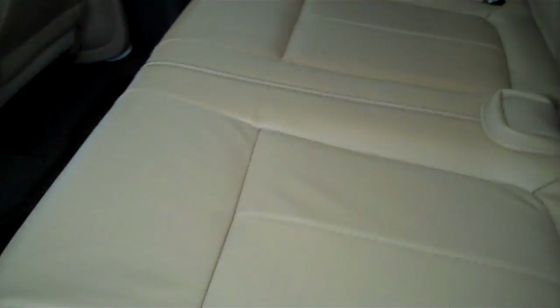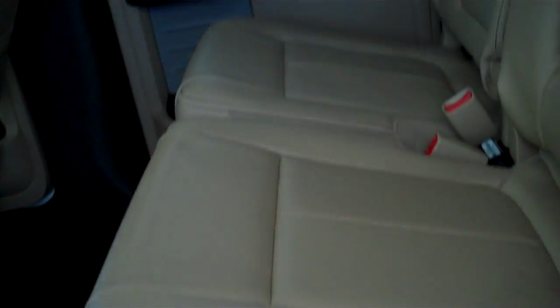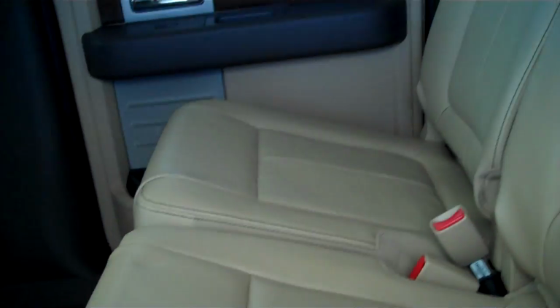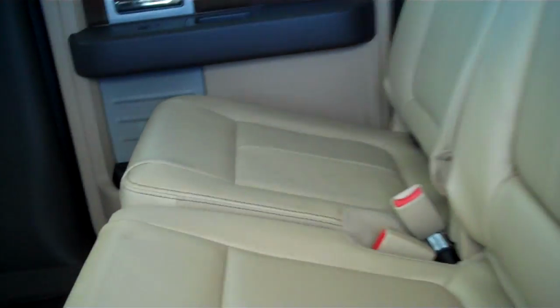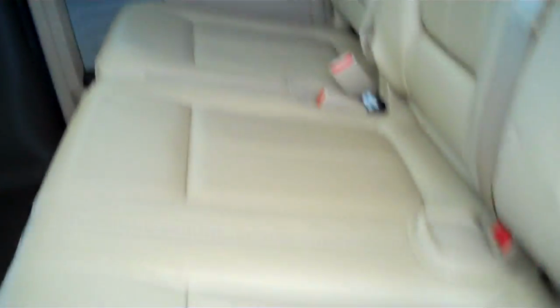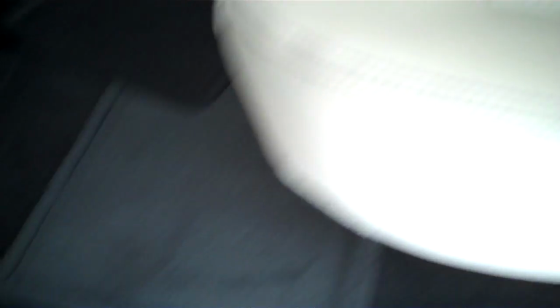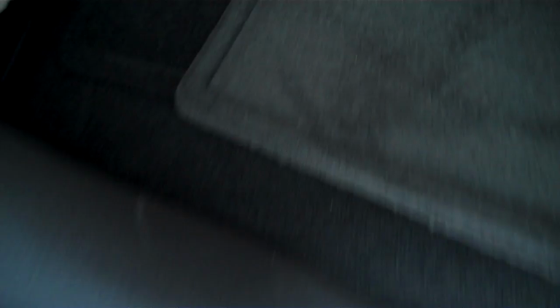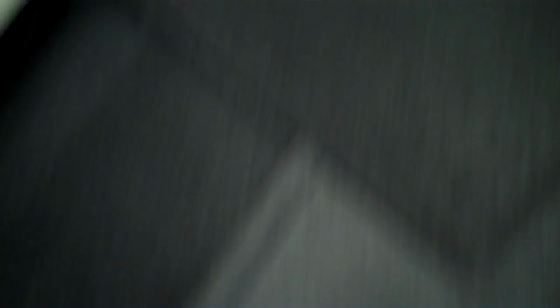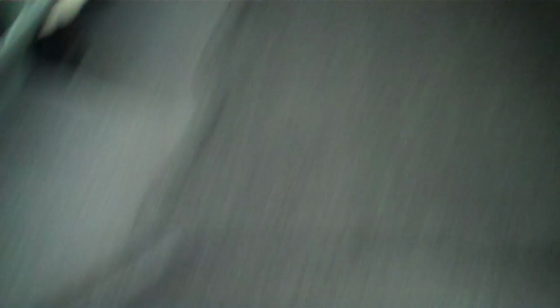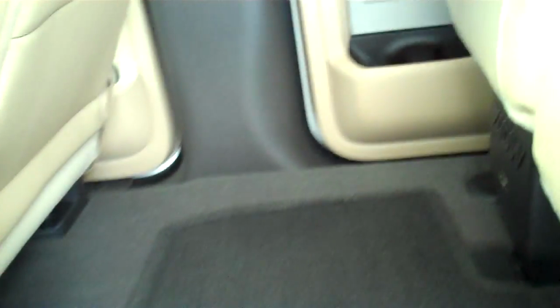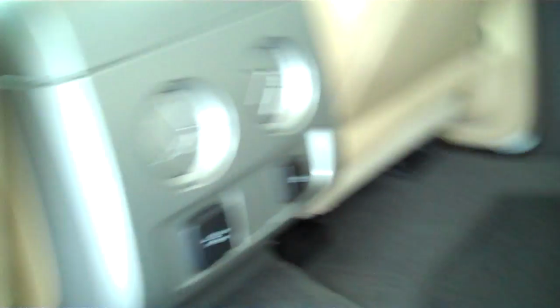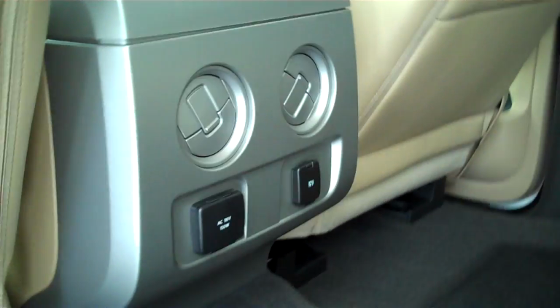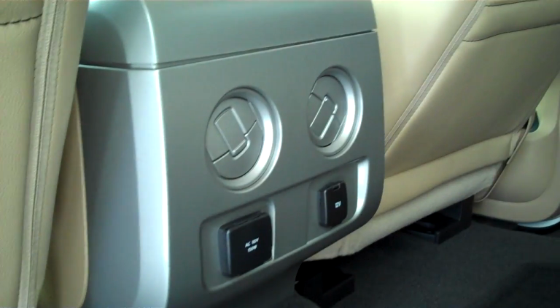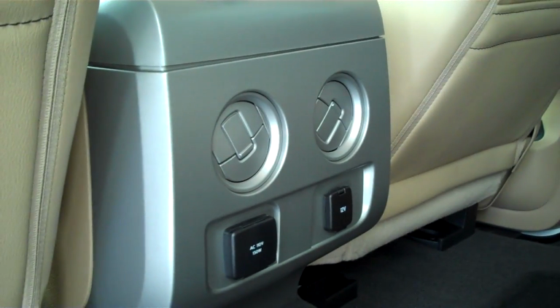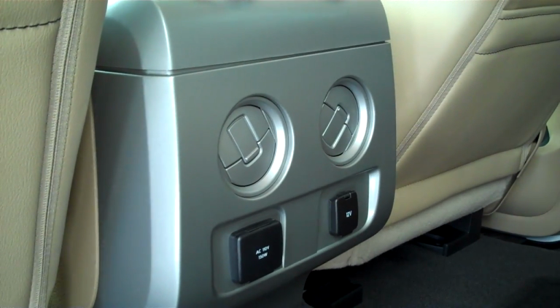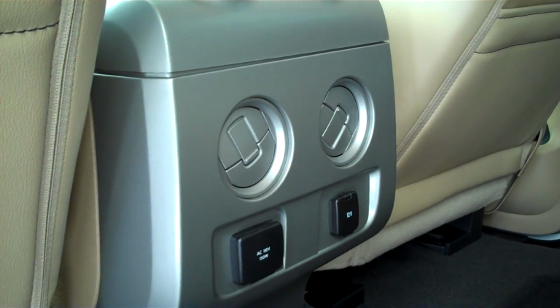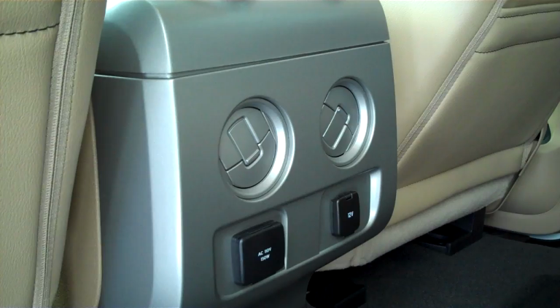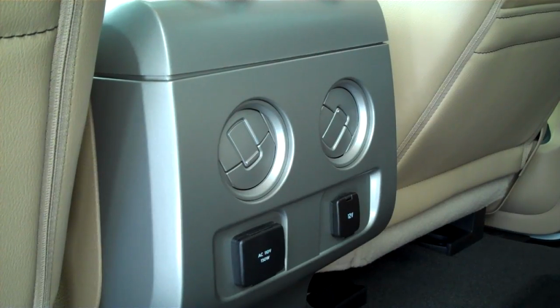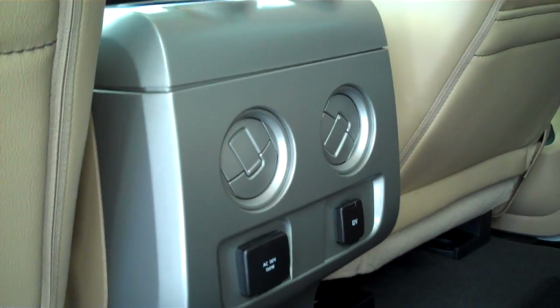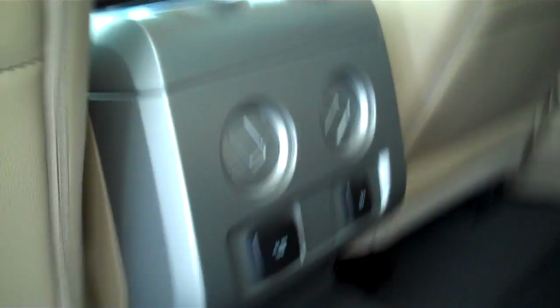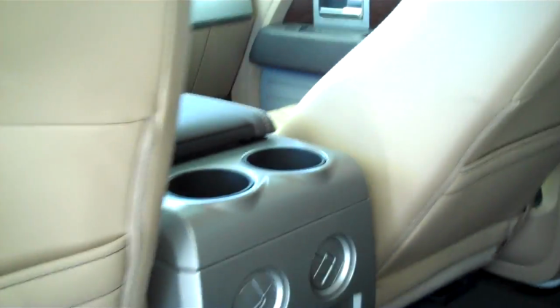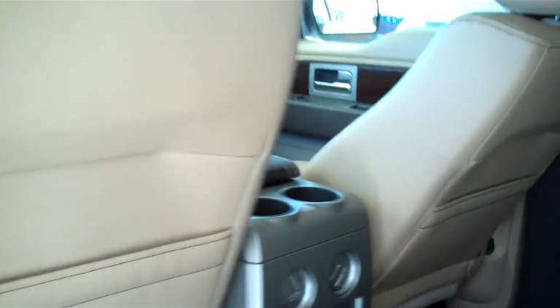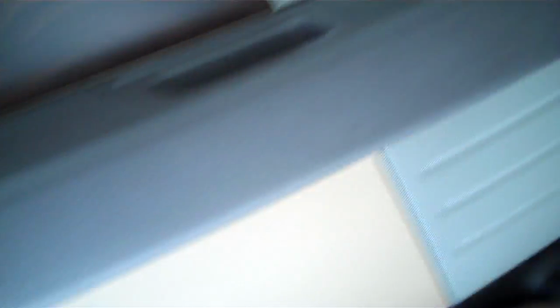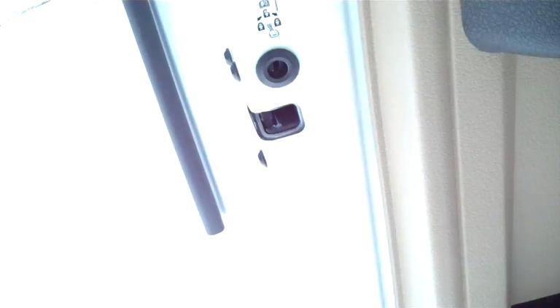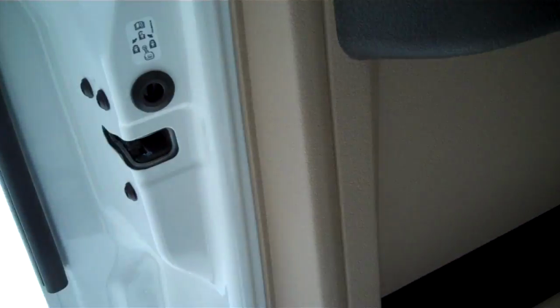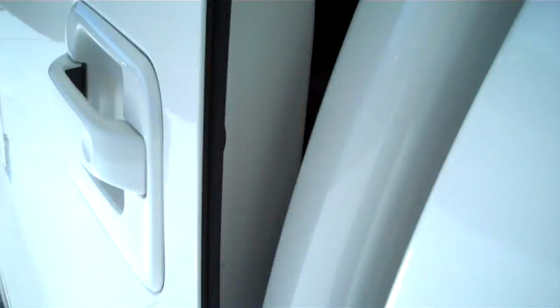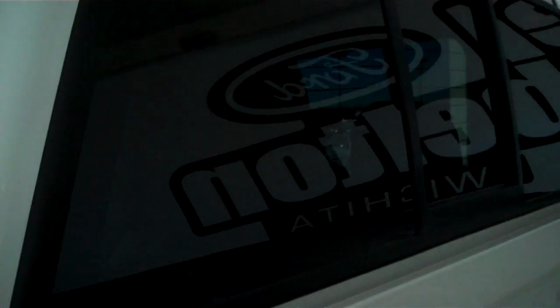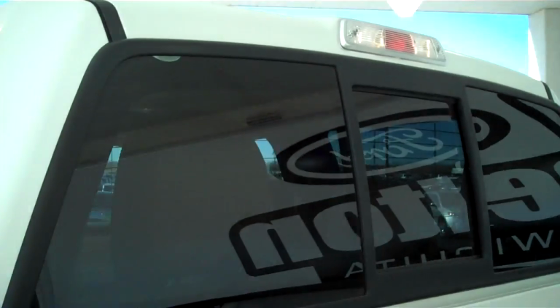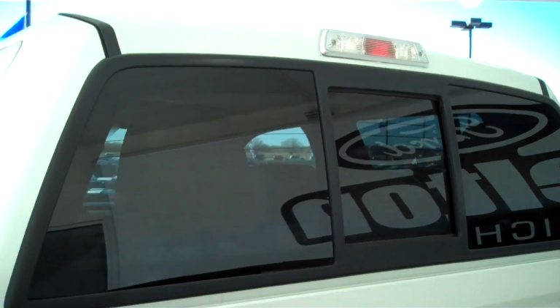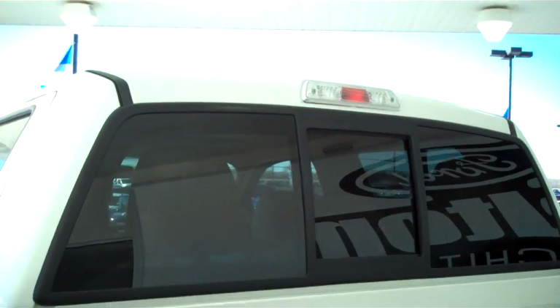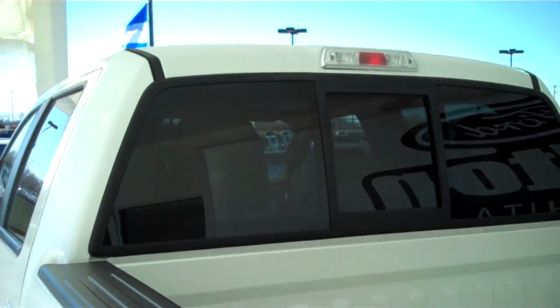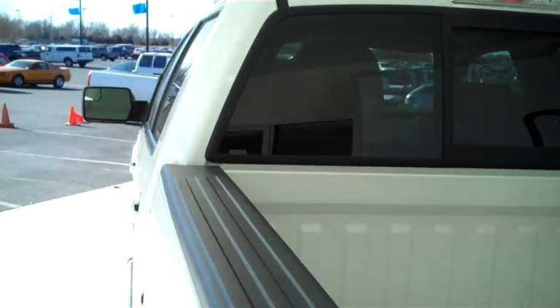You can fit five in here very comfortably — there's lots of legroom in front and back. Rear air with a 12-volt DC outlet and a 110 AC outlet, rear cup holders, child safety rear locks, and power sliding rear window with rear window defogger.